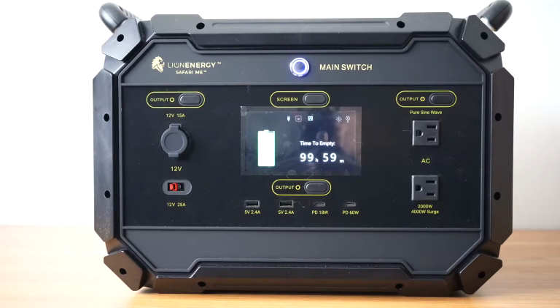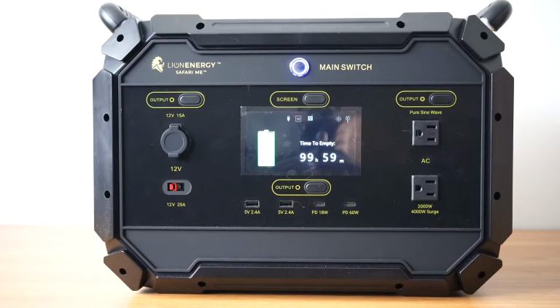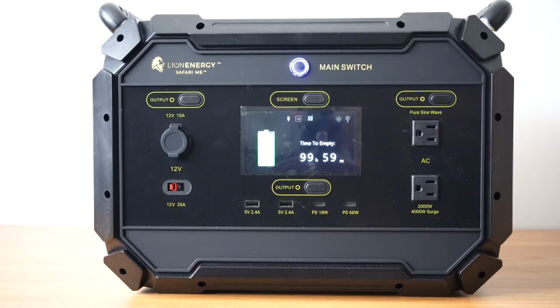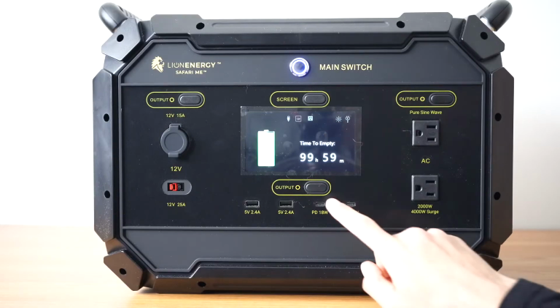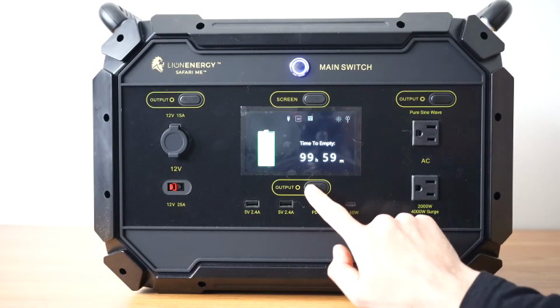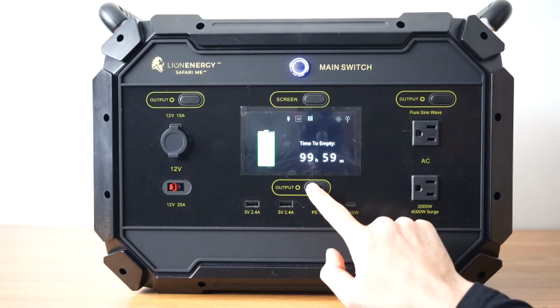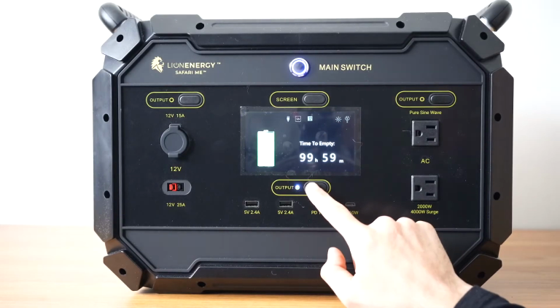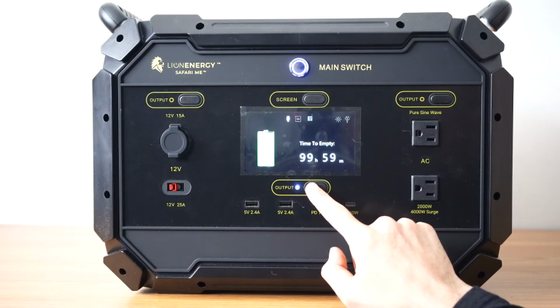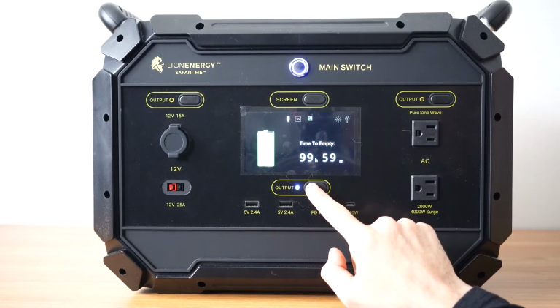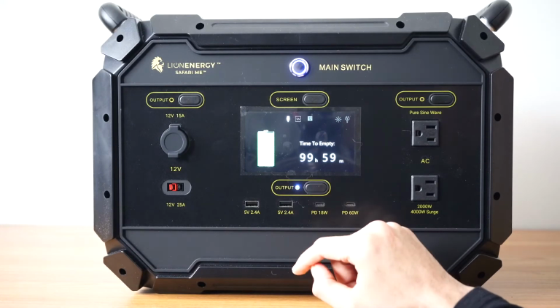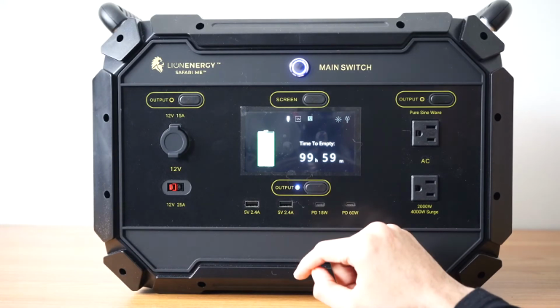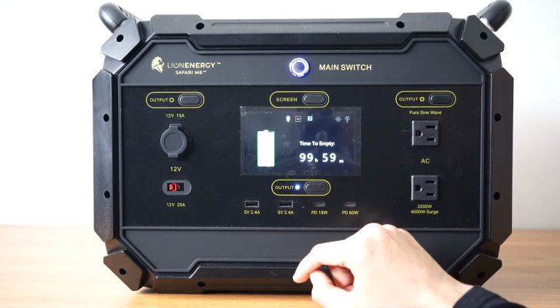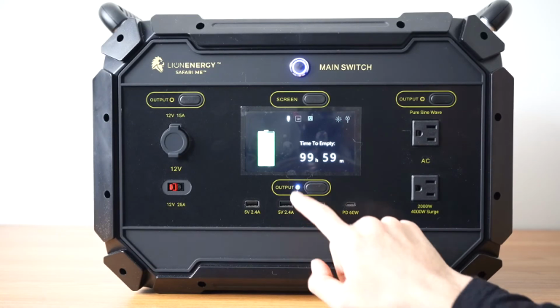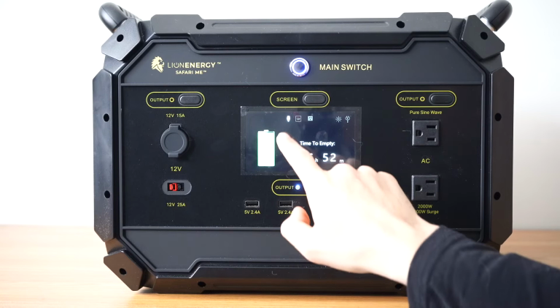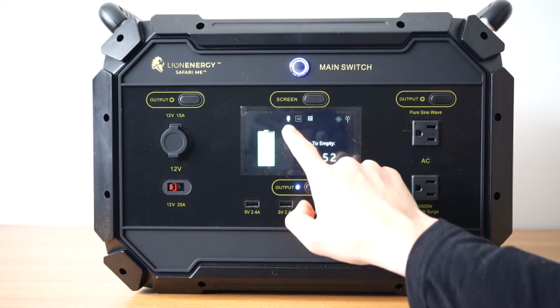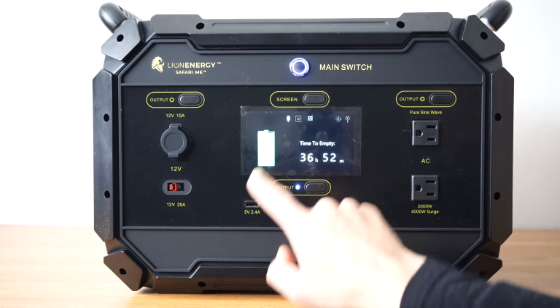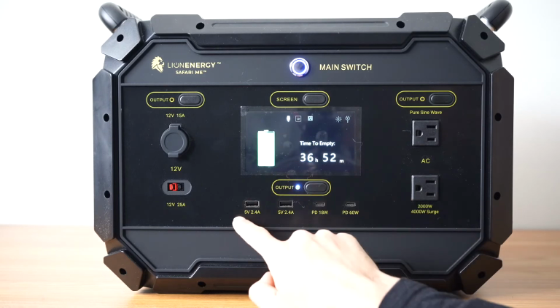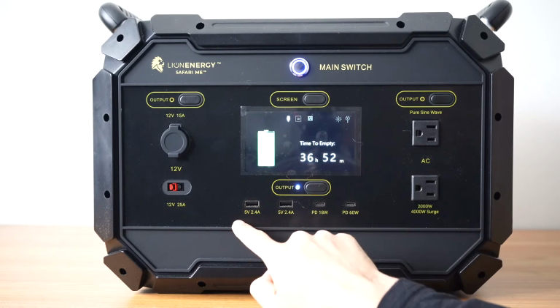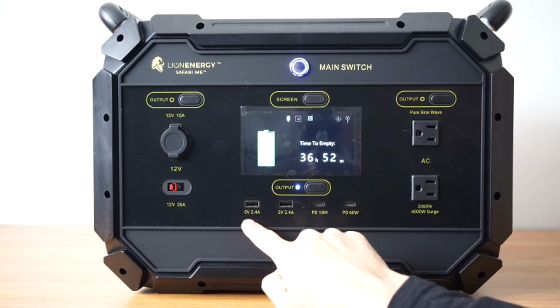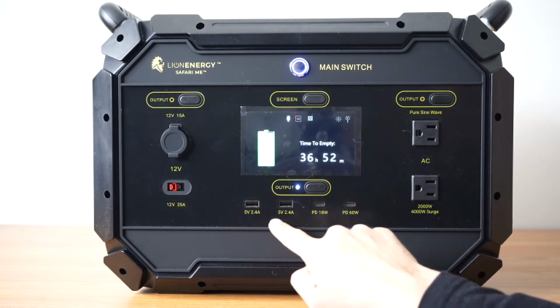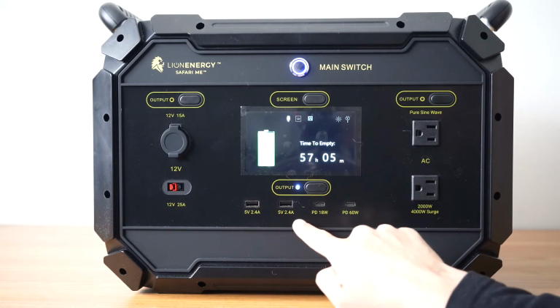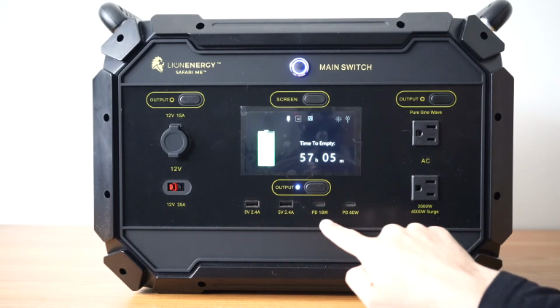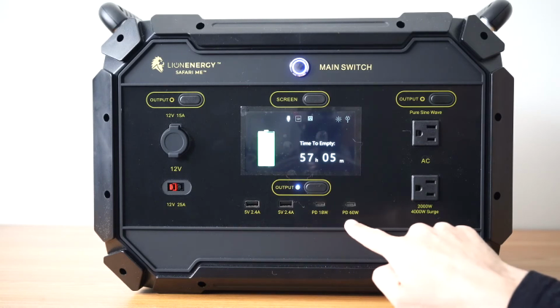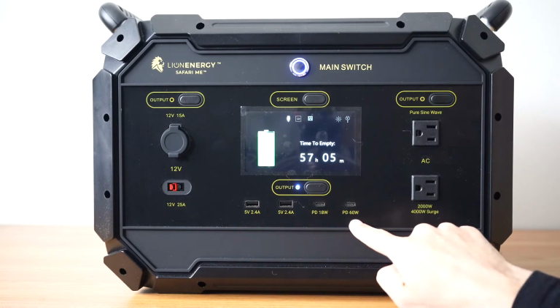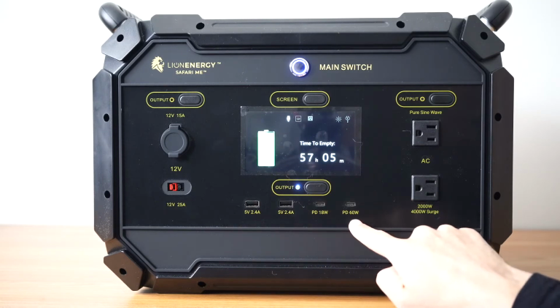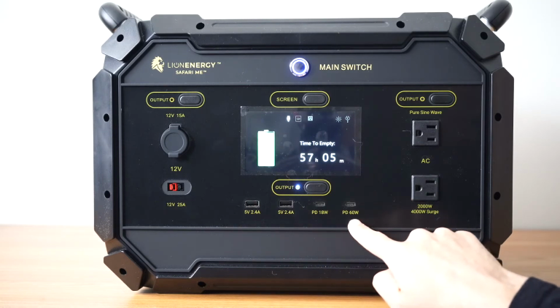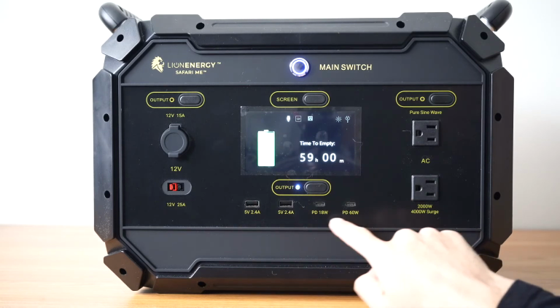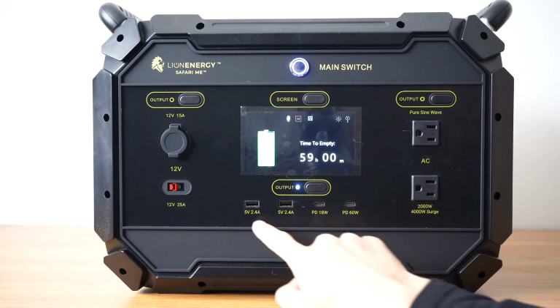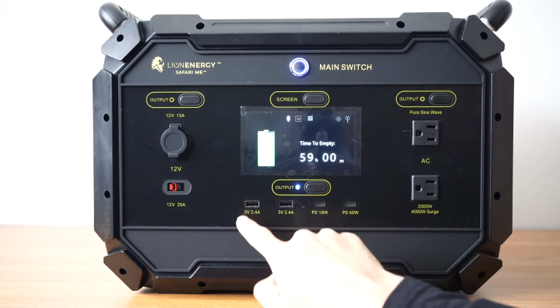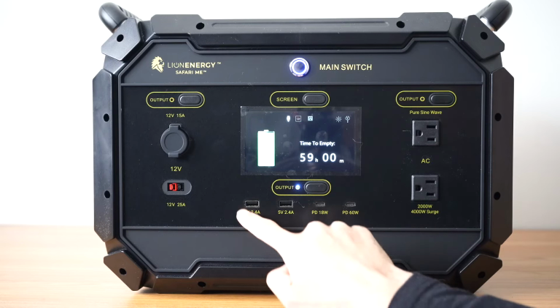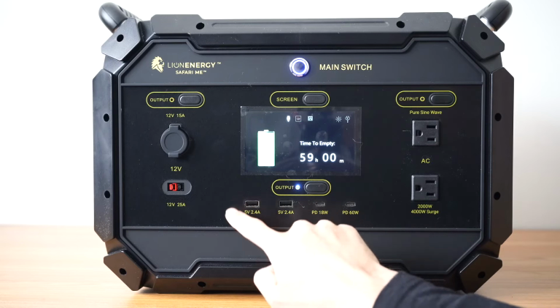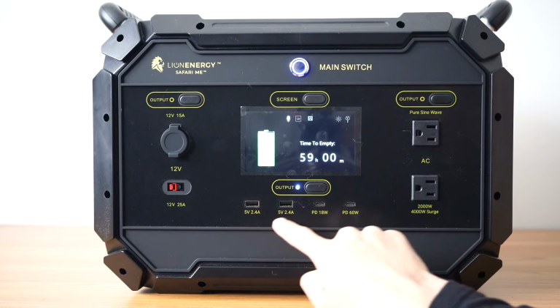The bottom output button will turn on your USB-A and PD outputs. This is perfect for charging cell phones, quick charging laptops, tablets, and stuff like that.